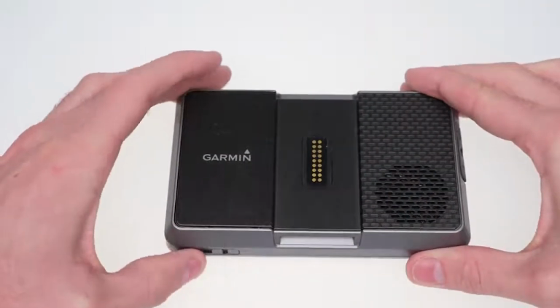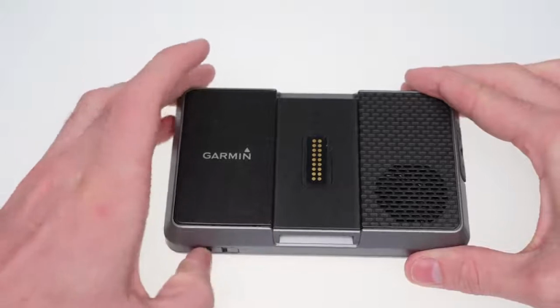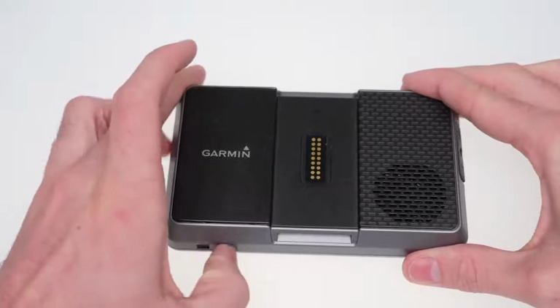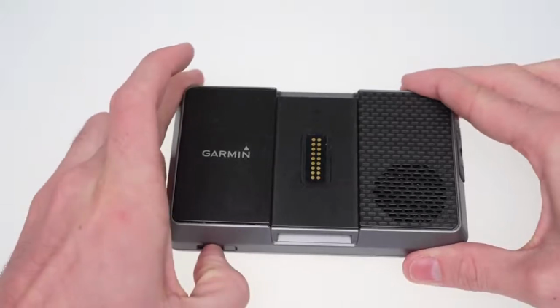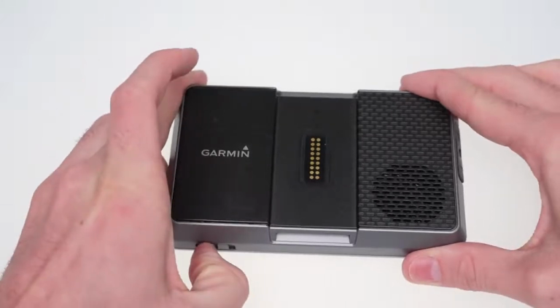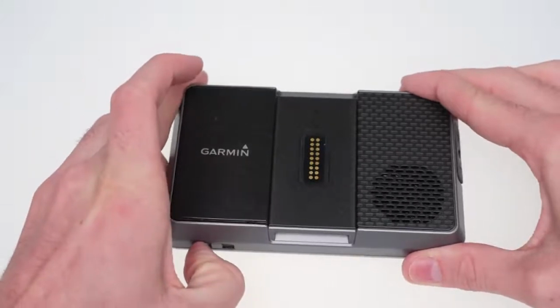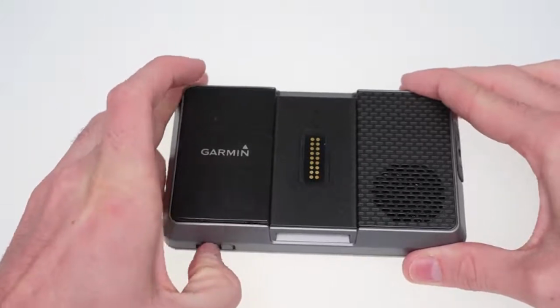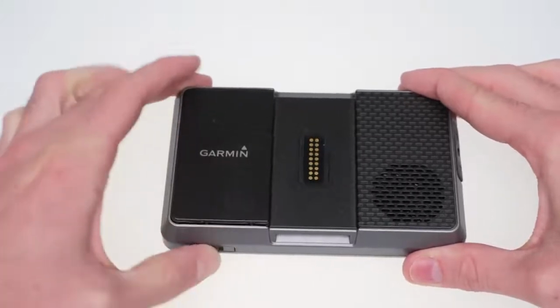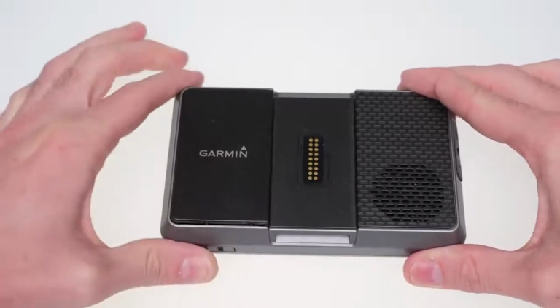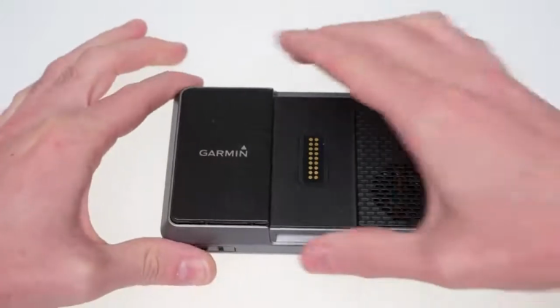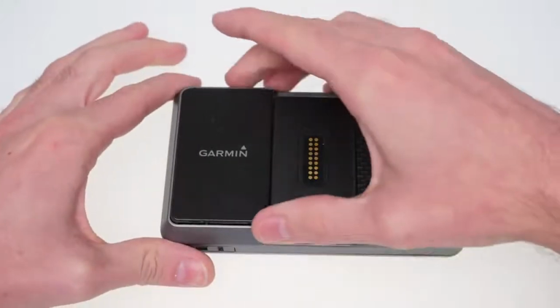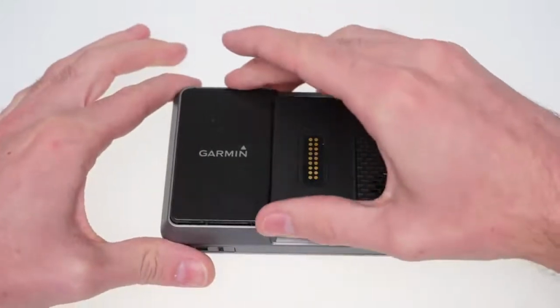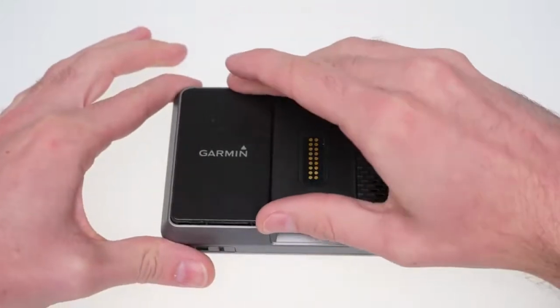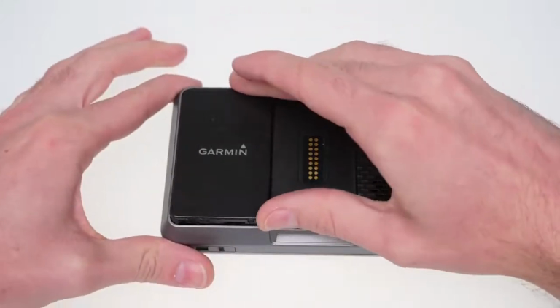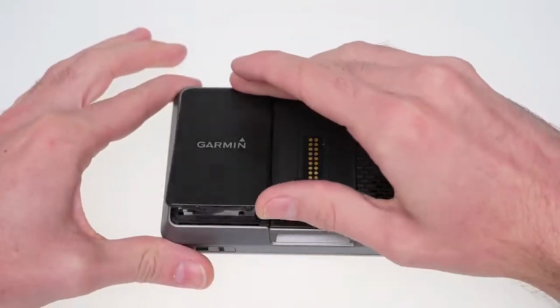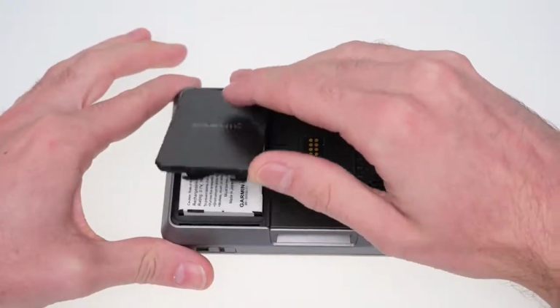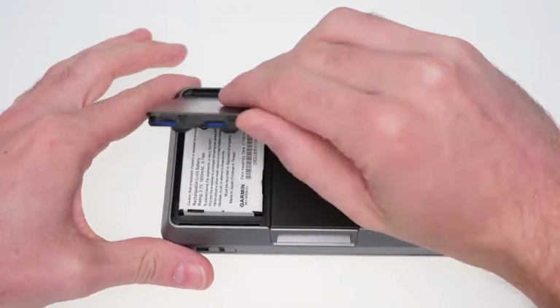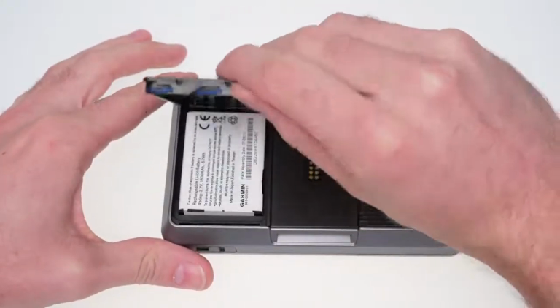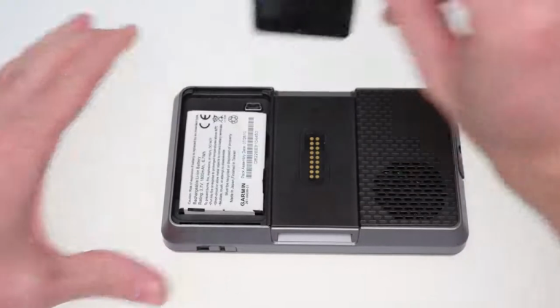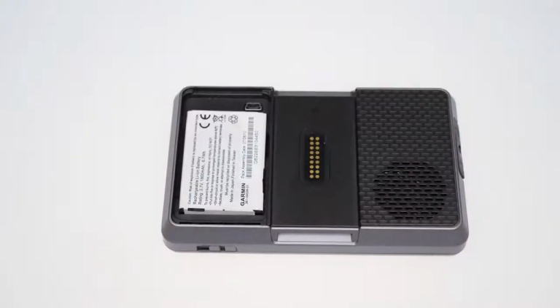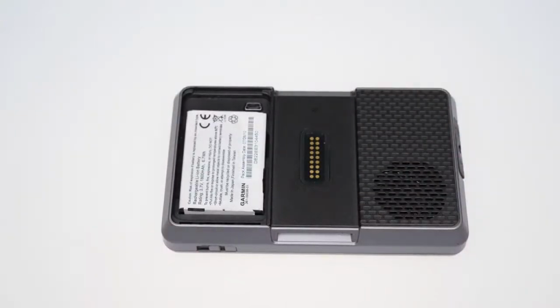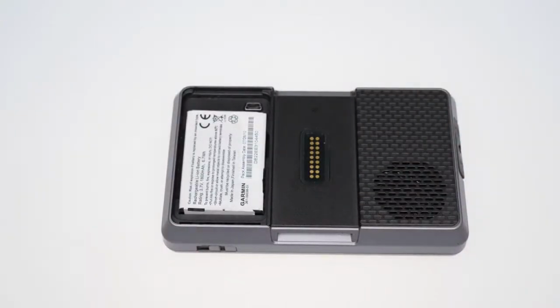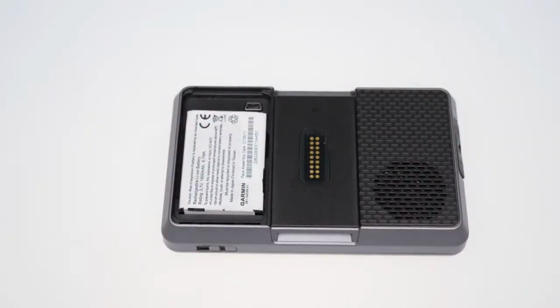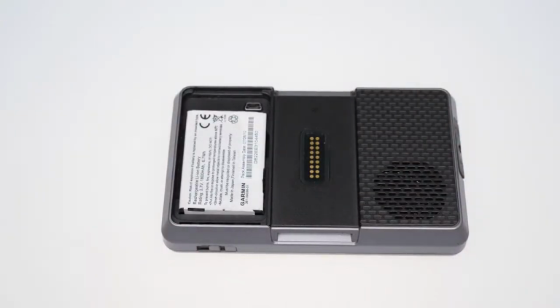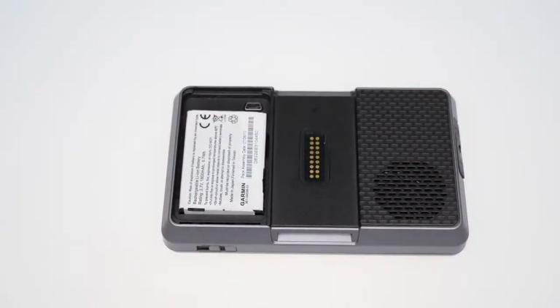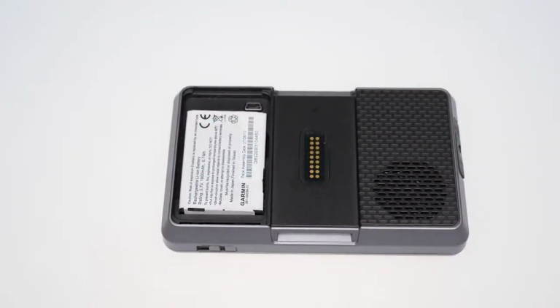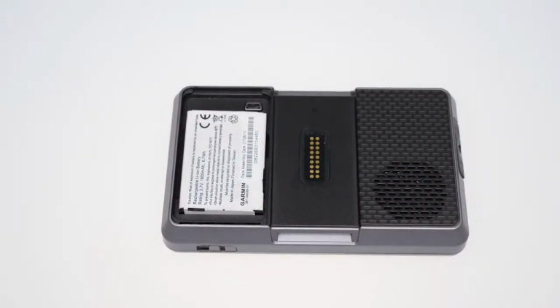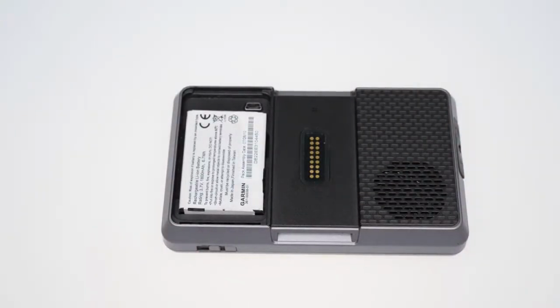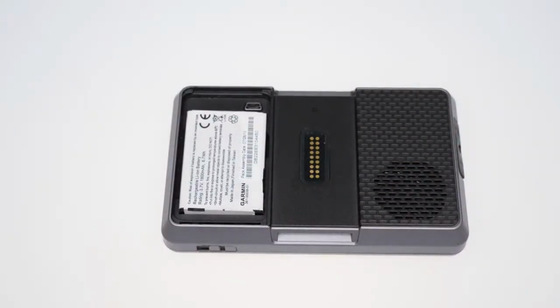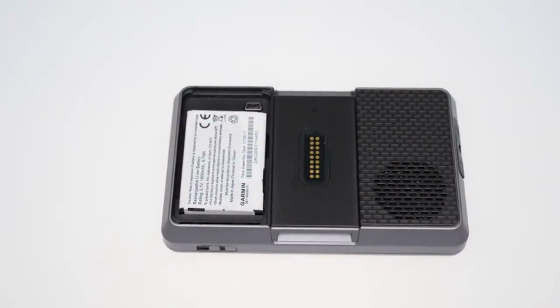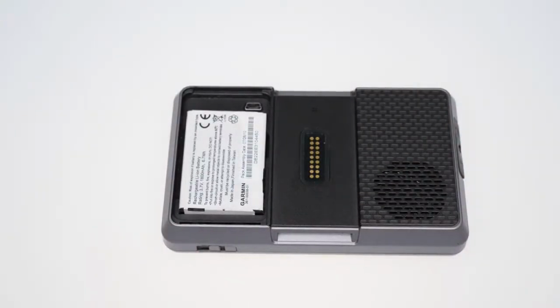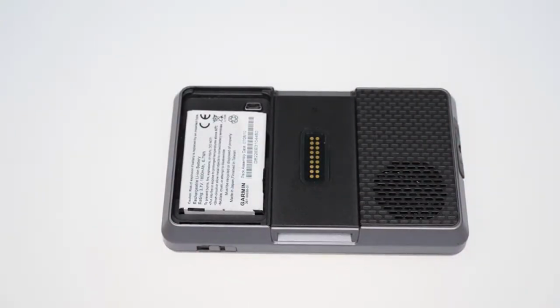Slide the latch at the bottom of the device until the battery cover begins to open. It is important to make sure you slide the slider all the way over and remove the battery cover.